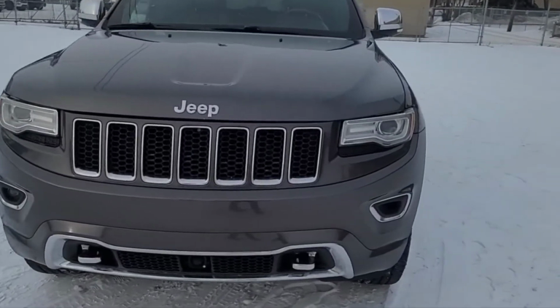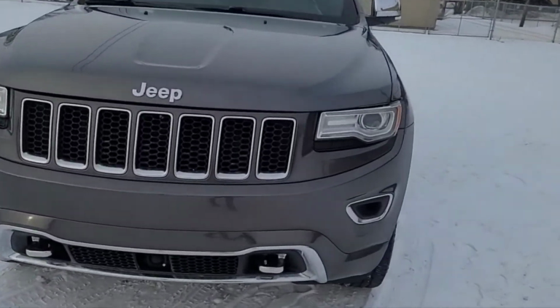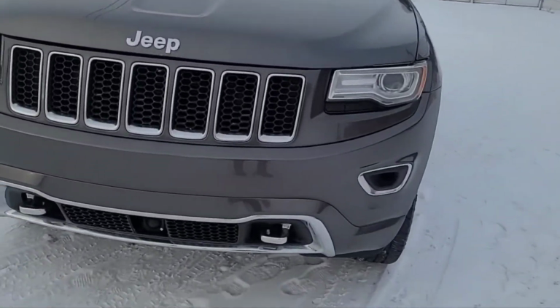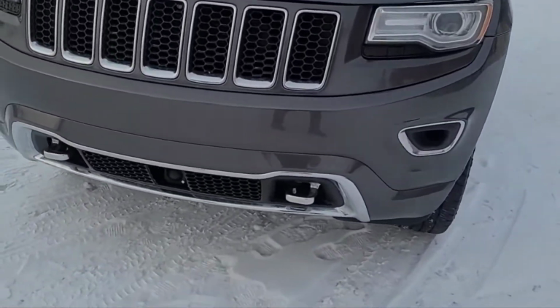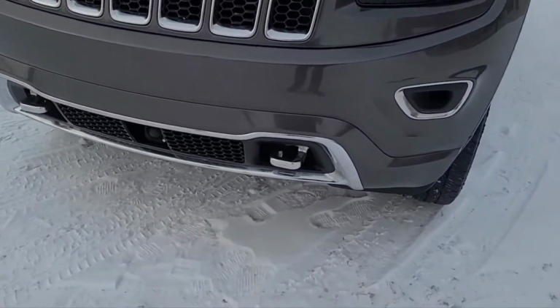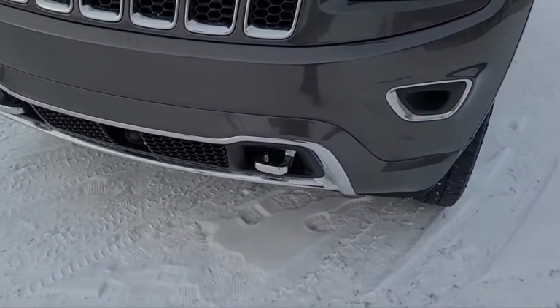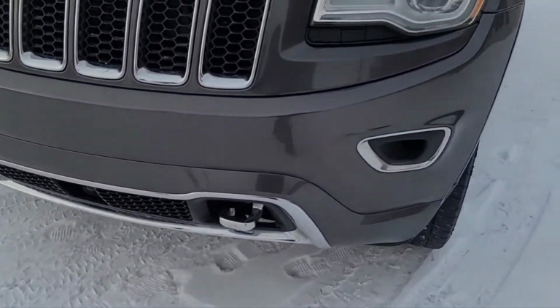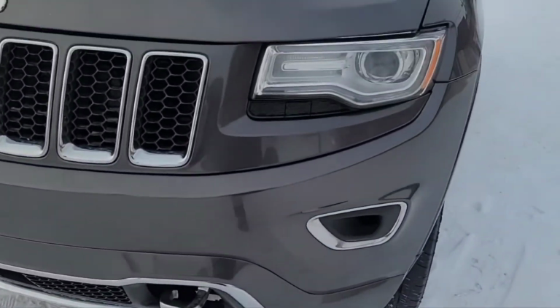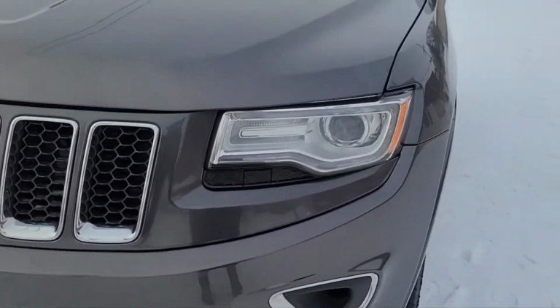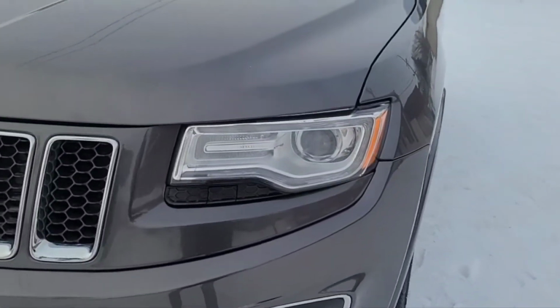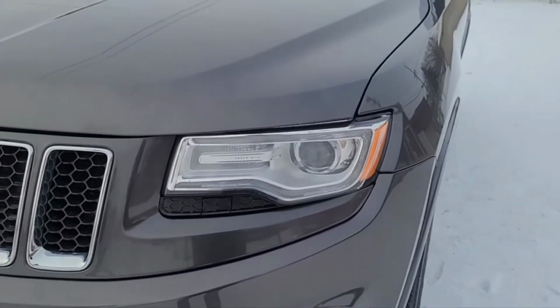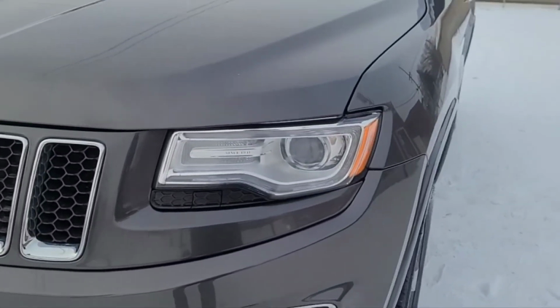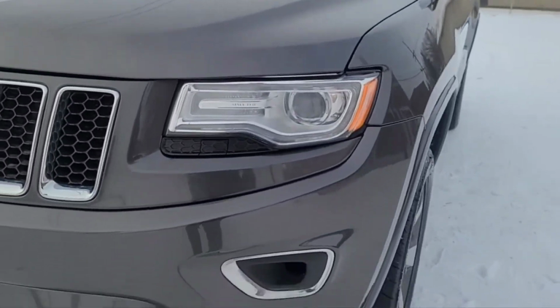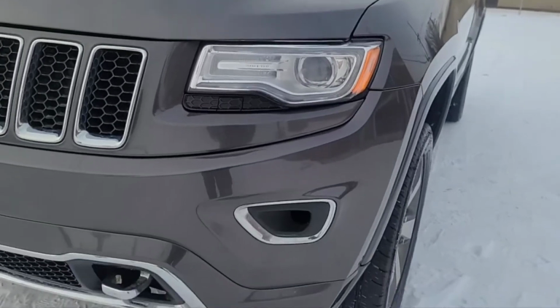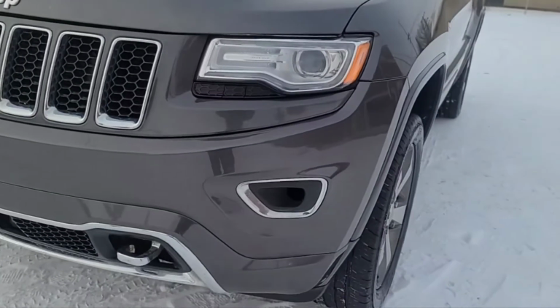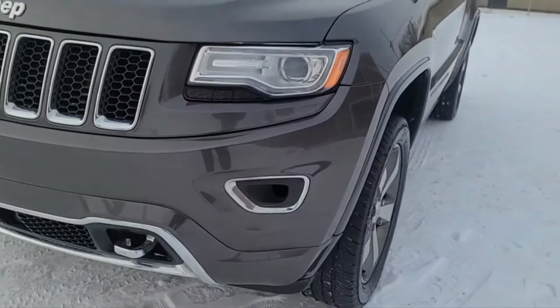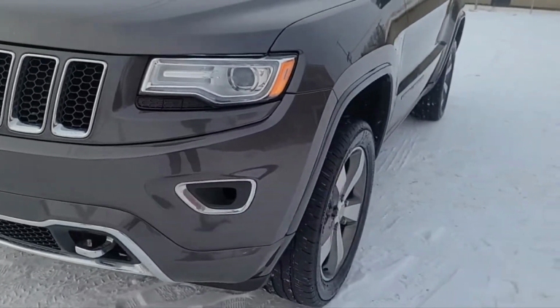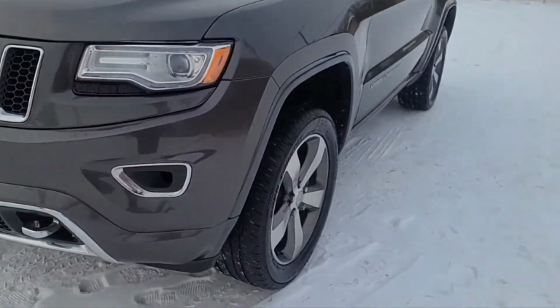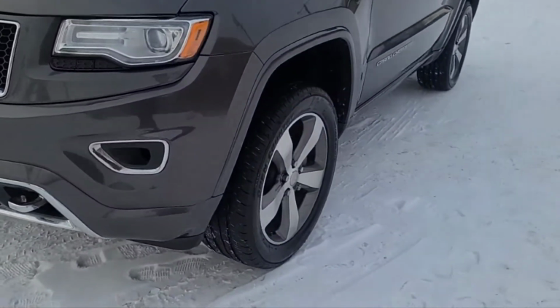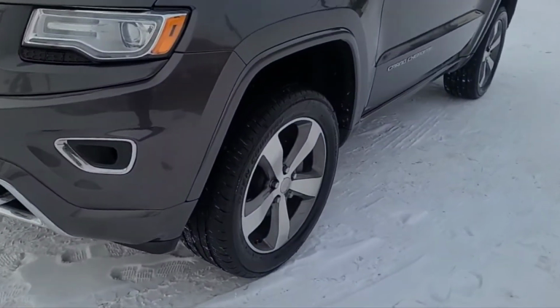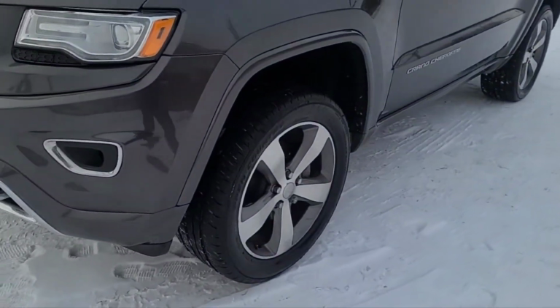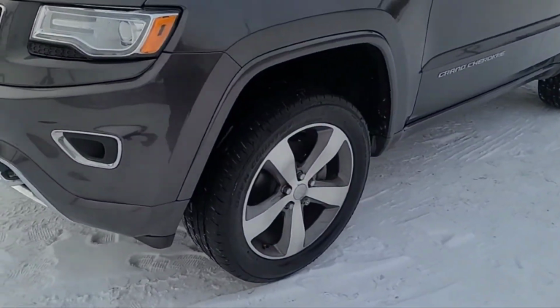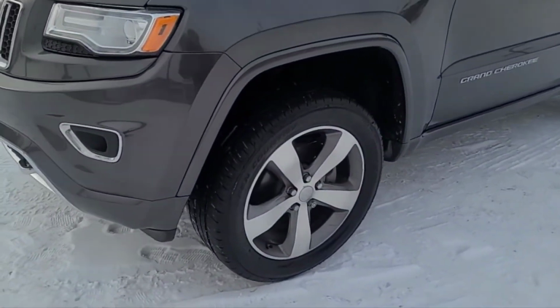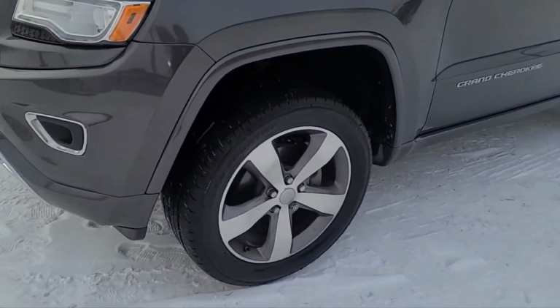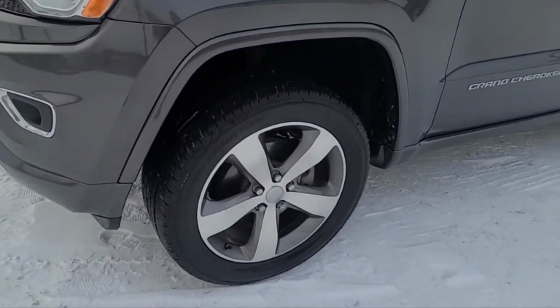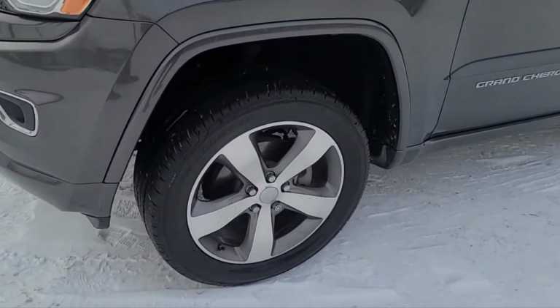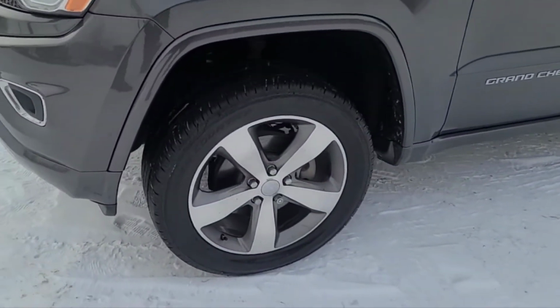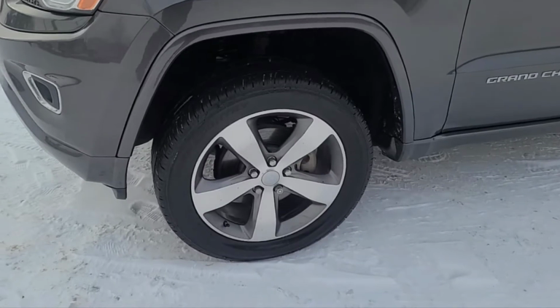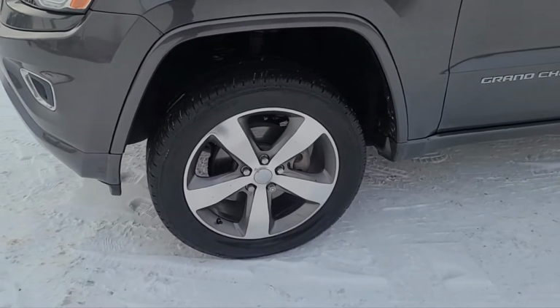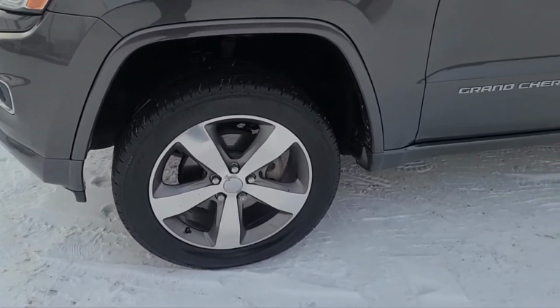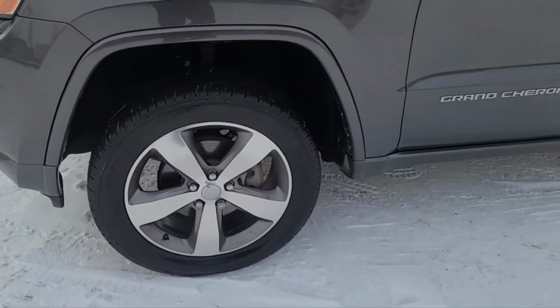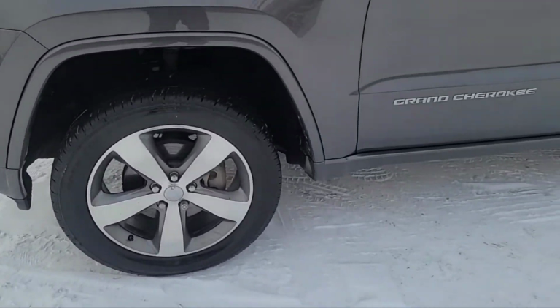Up front here we have some tow hooks, some LED headlights, and some fog lights. Coming around to the side we have the 20 inch satin carbon aluminum wheels.